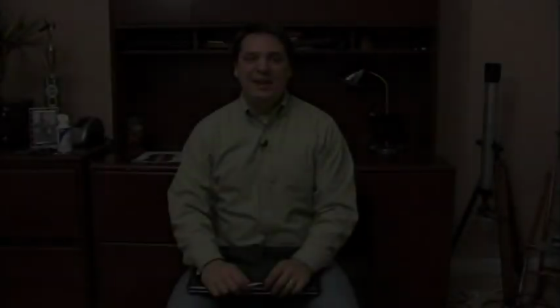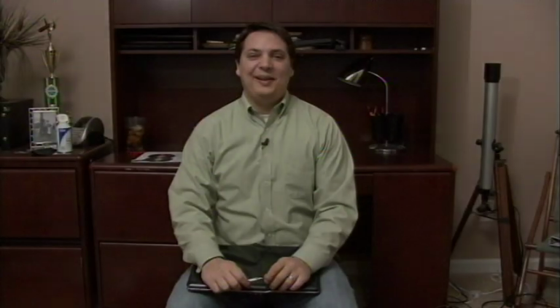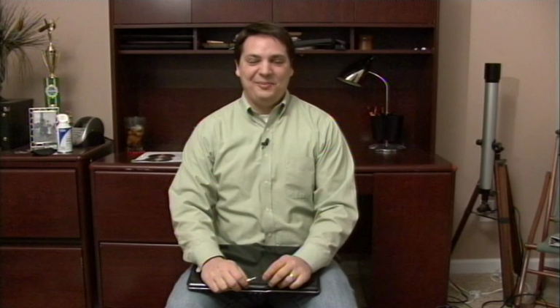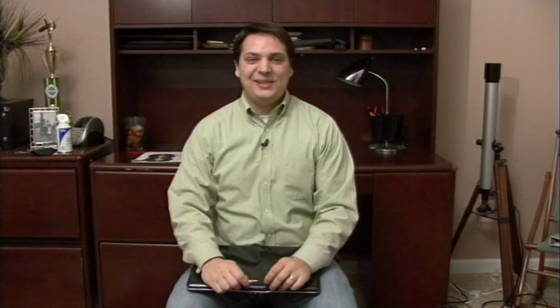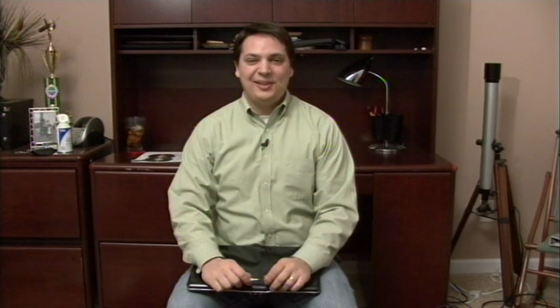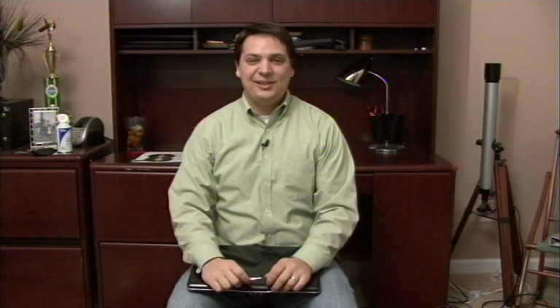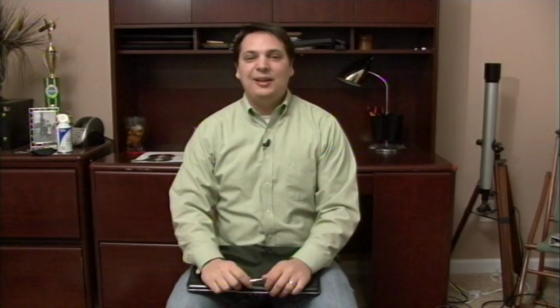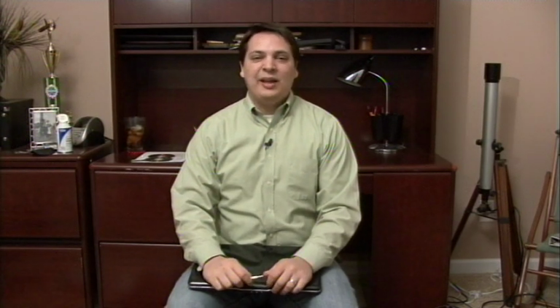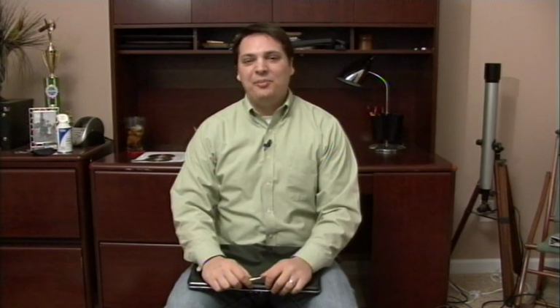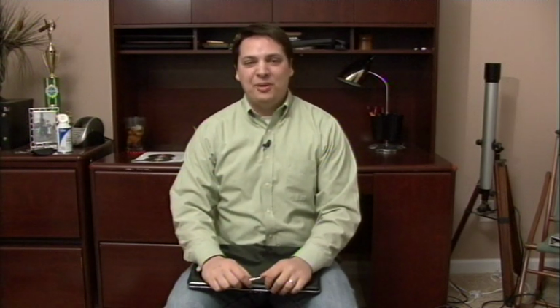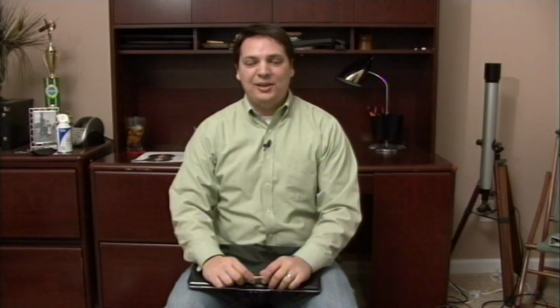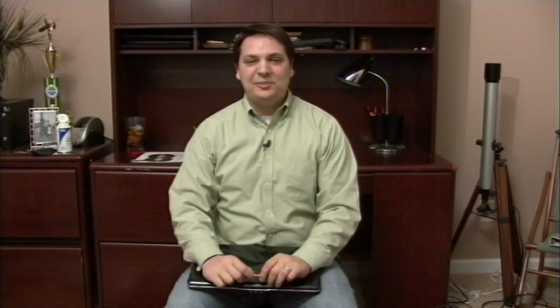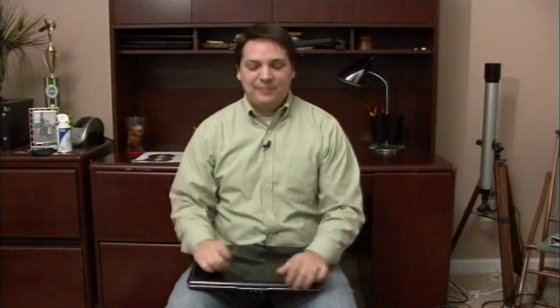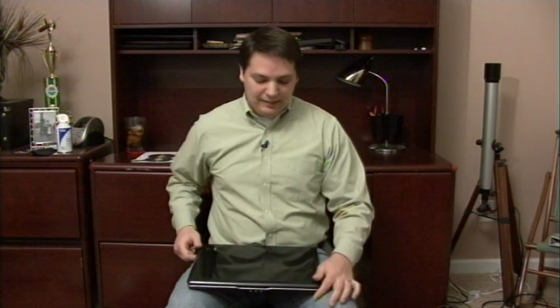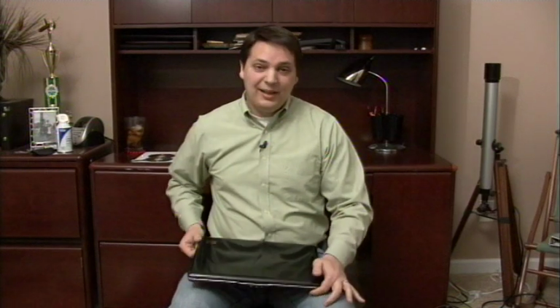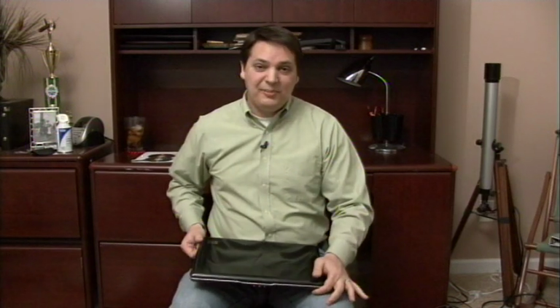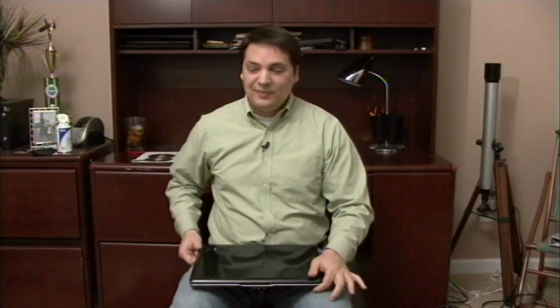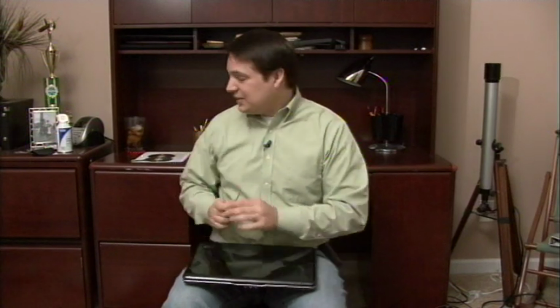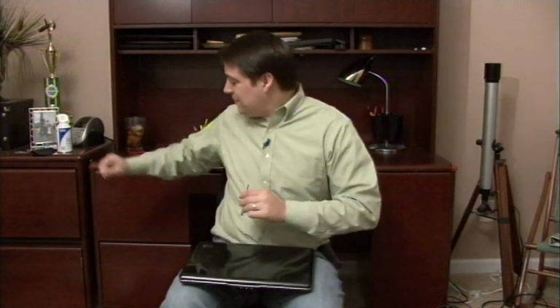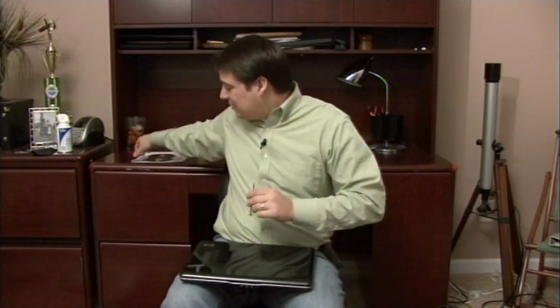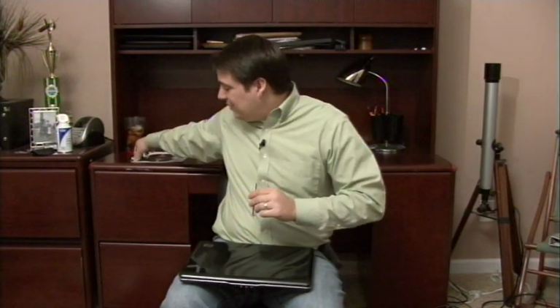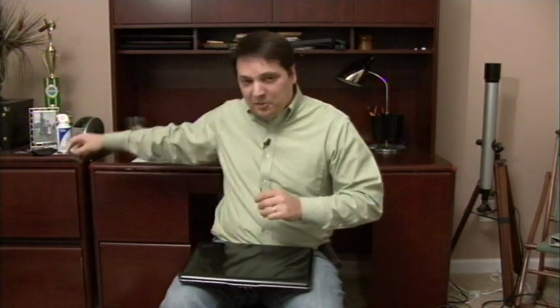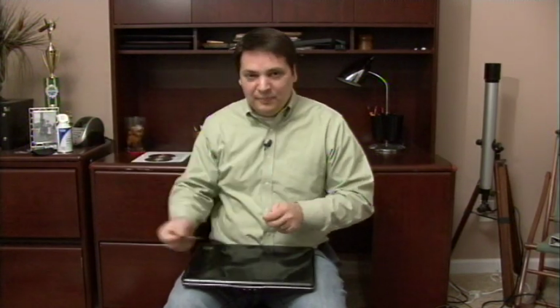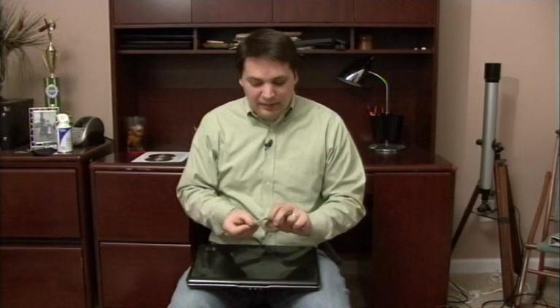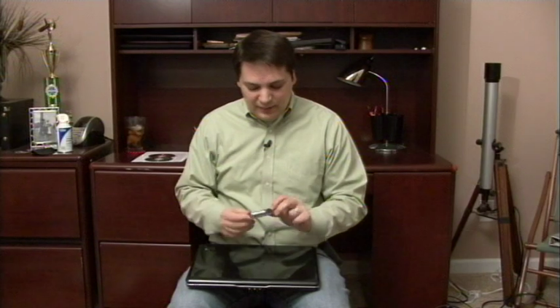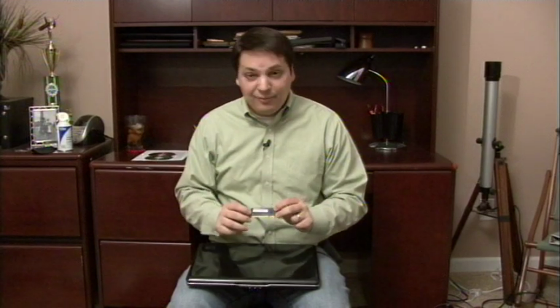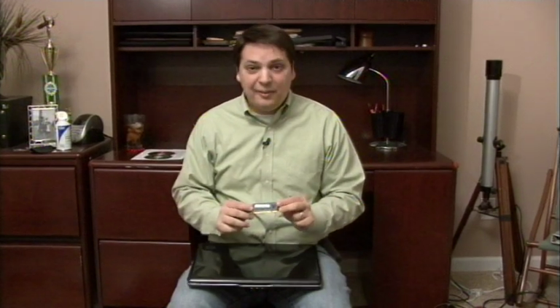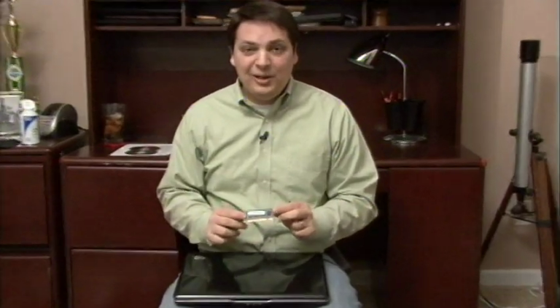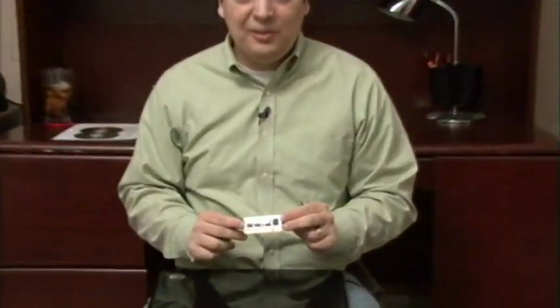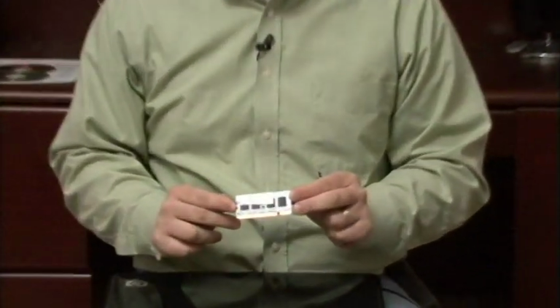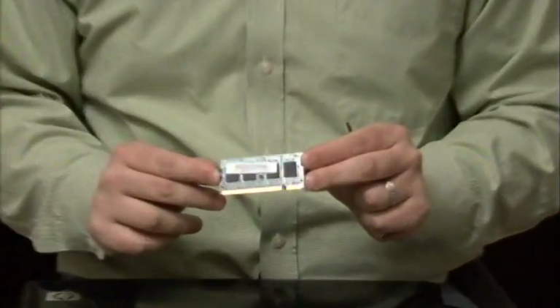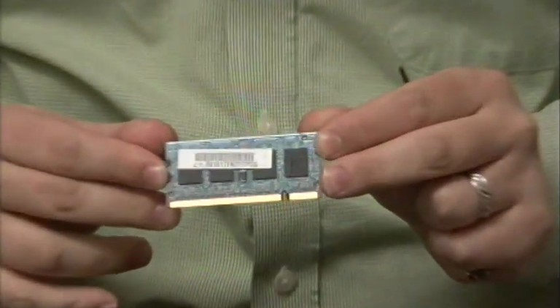Hi, my name is Dave Andrews. Today I'm going to show you how to put more memory in your laptop. I have my laptop here — this is an HP laptop — and more importantly, I have a stick of RAM right here that I'm going to add into my laptop.